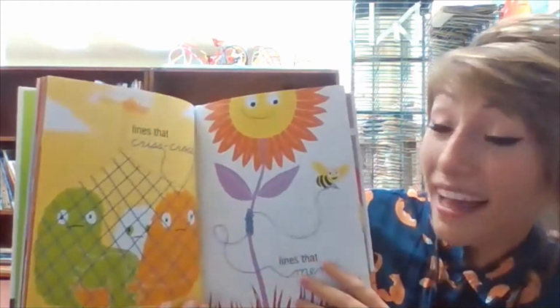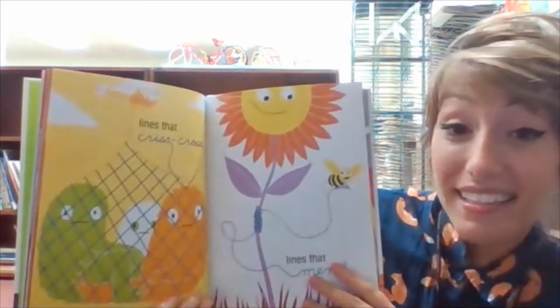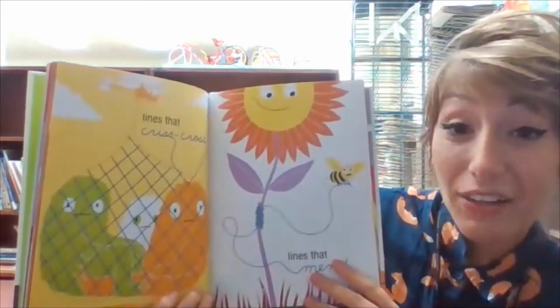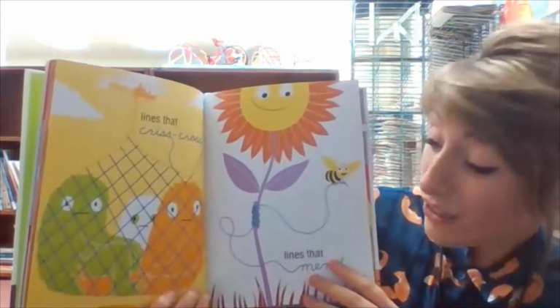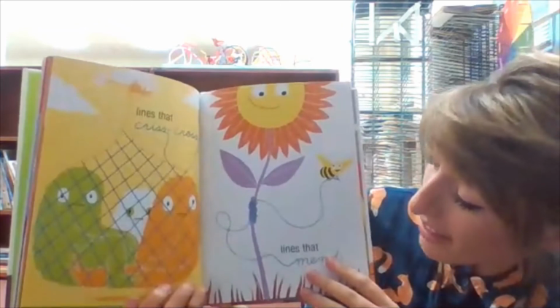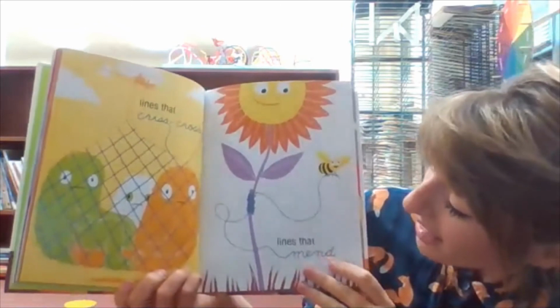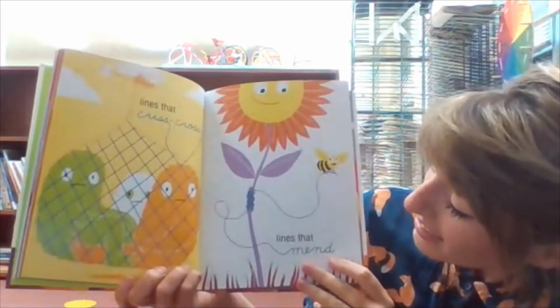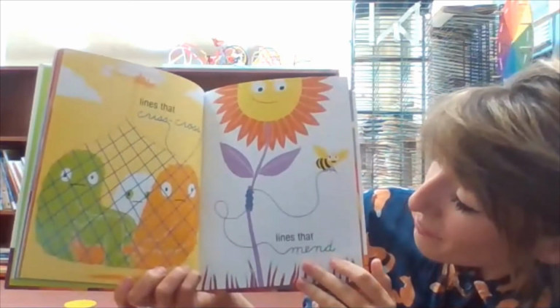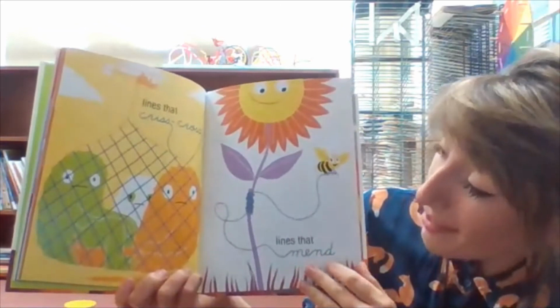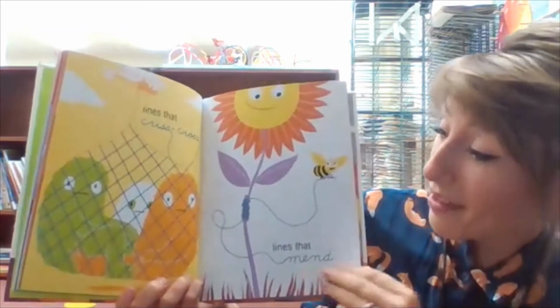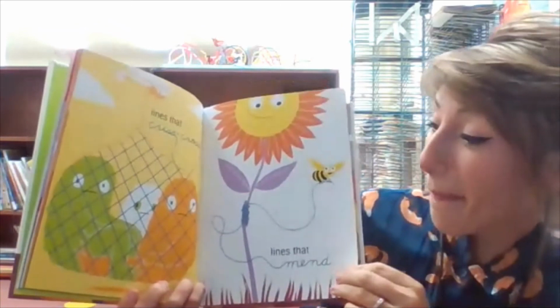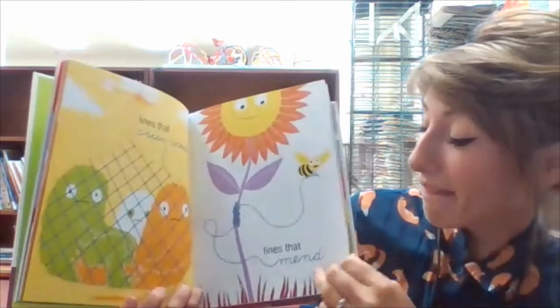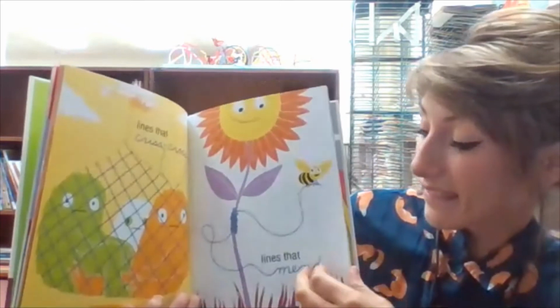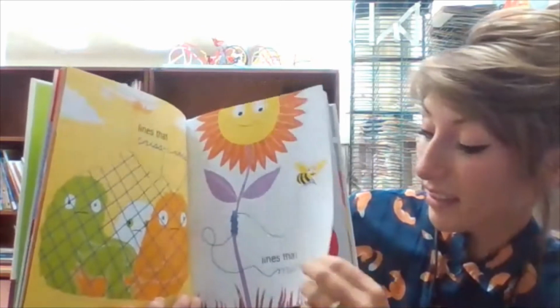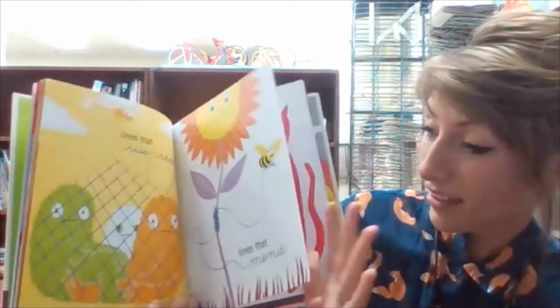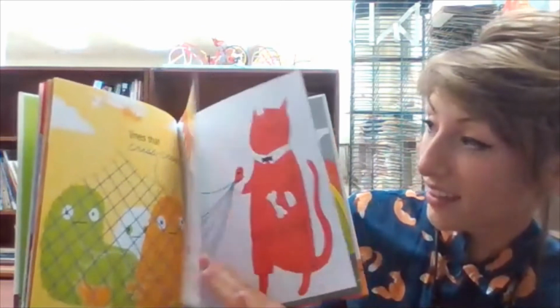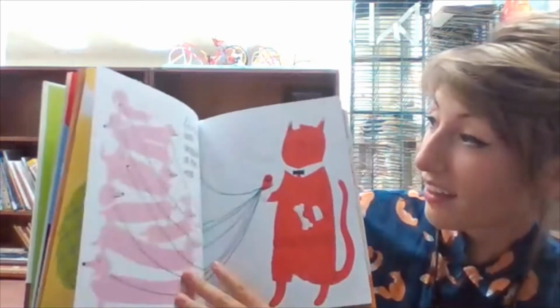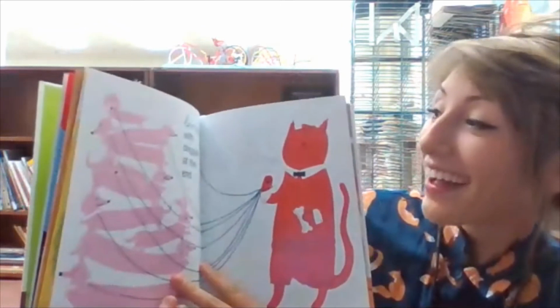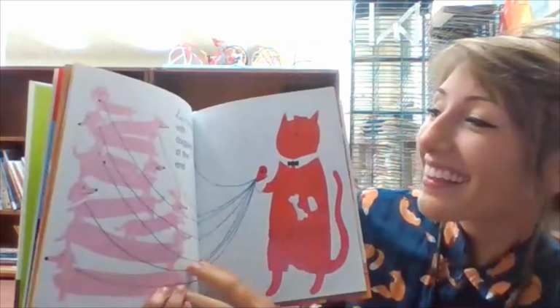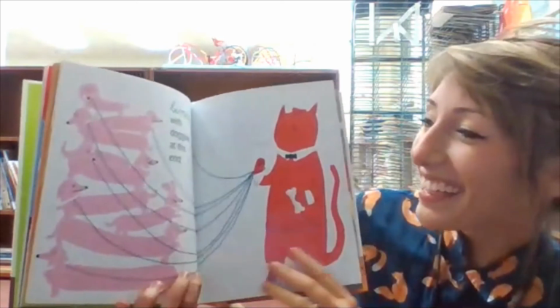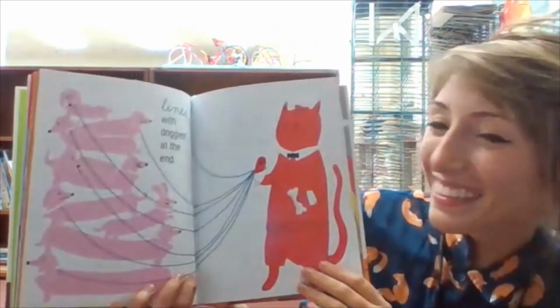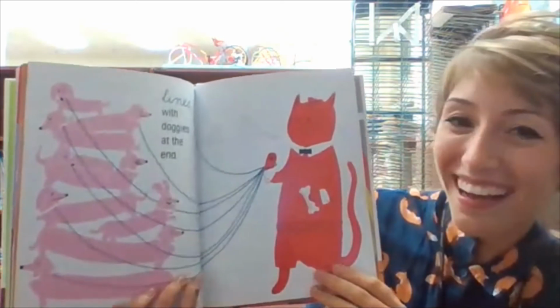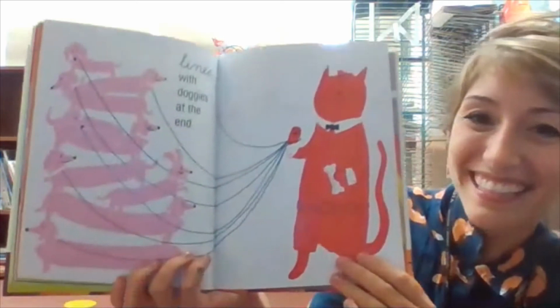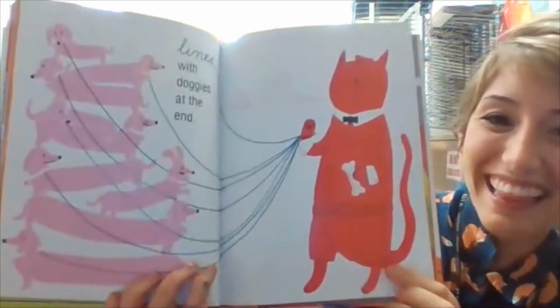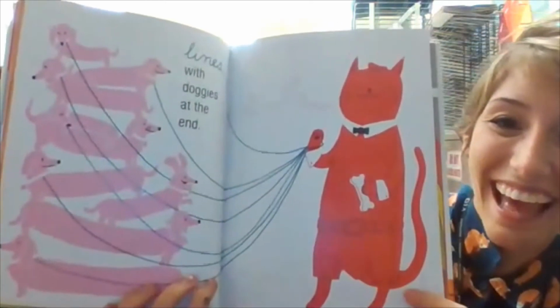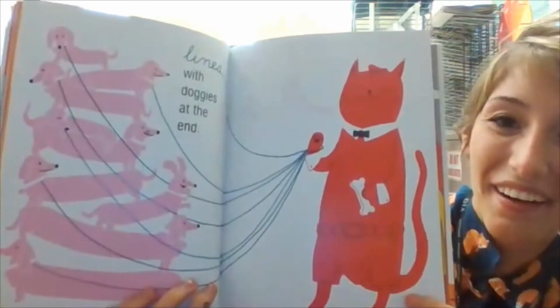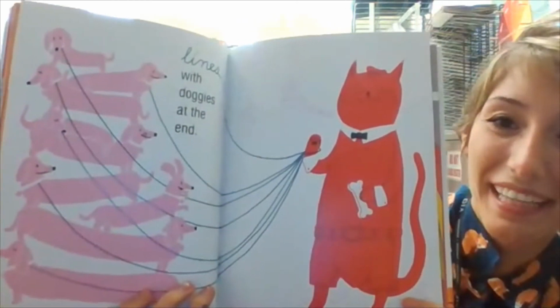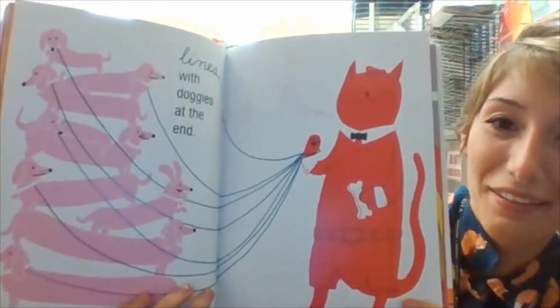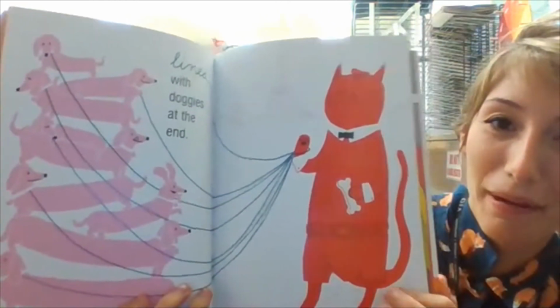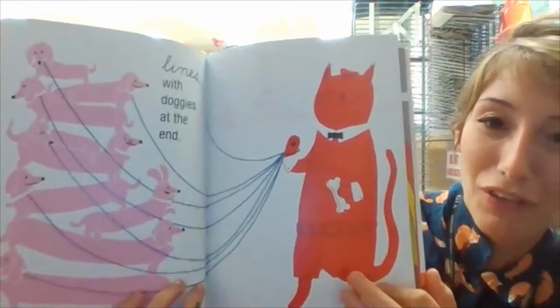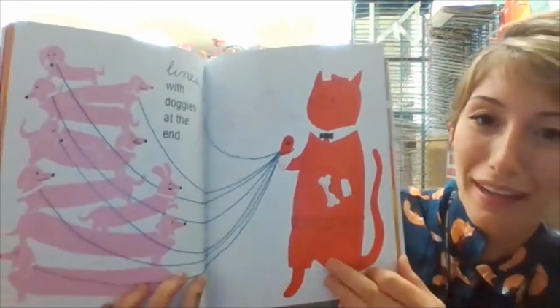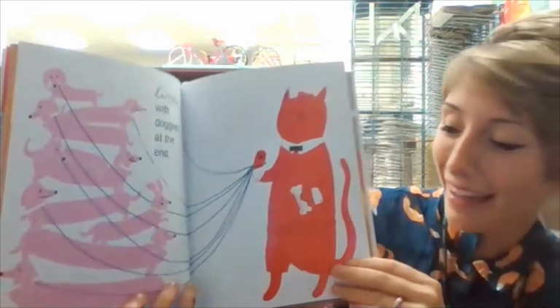Lines that crisscross. Lines that mend. Lines with doggies at the end. I think those are my most favorite kind of lines.